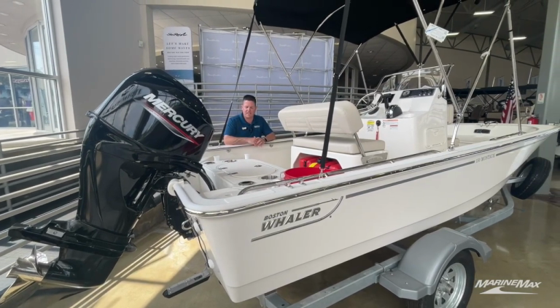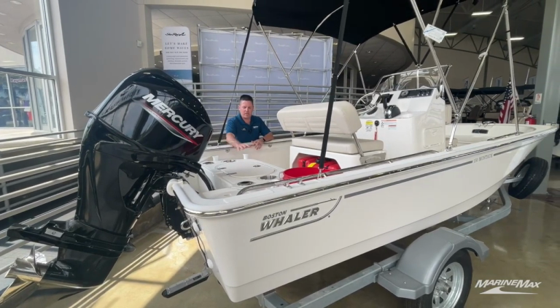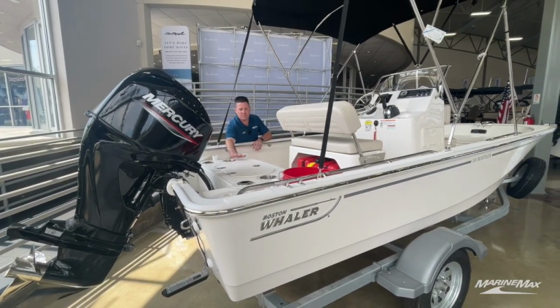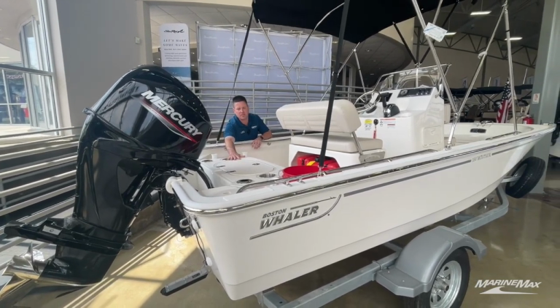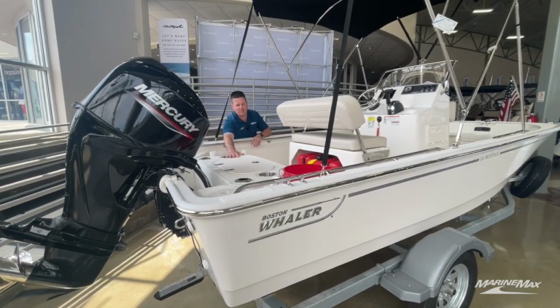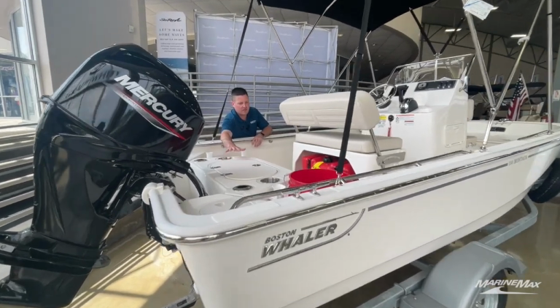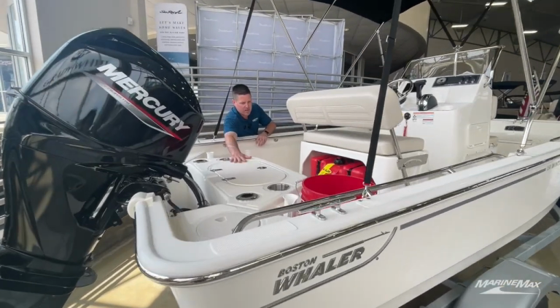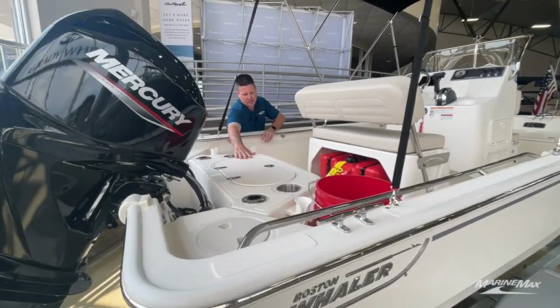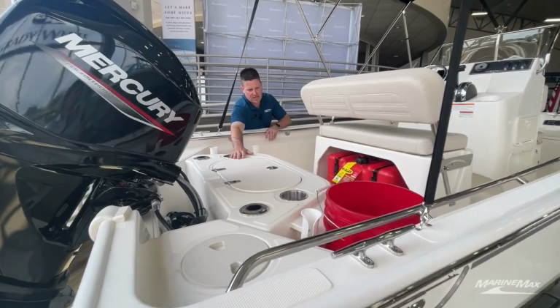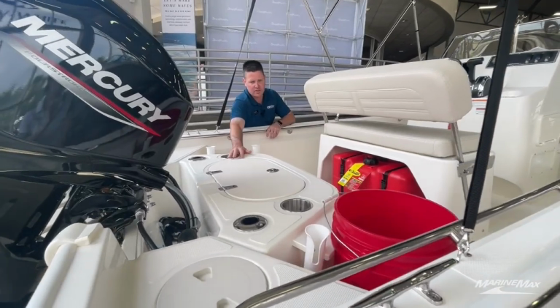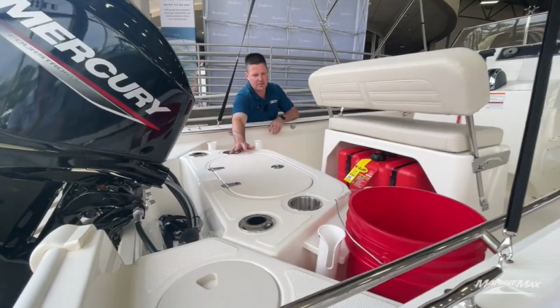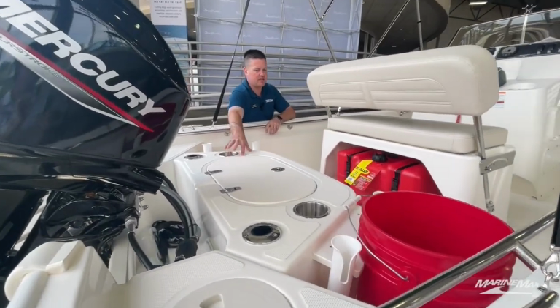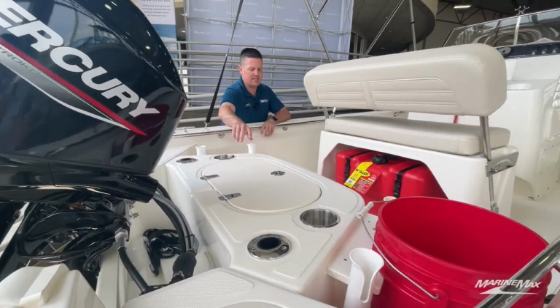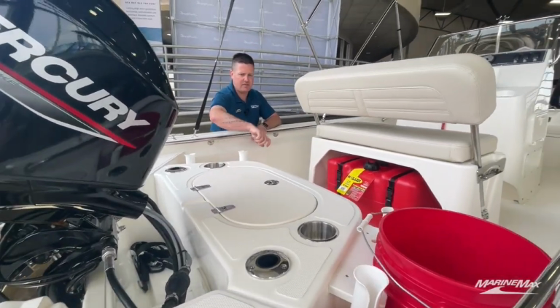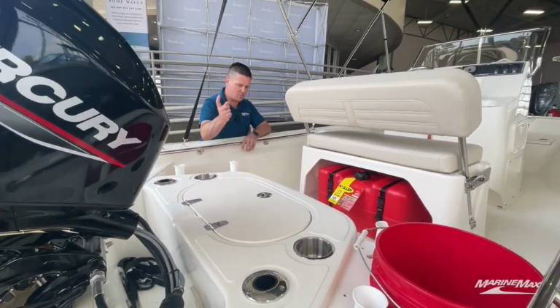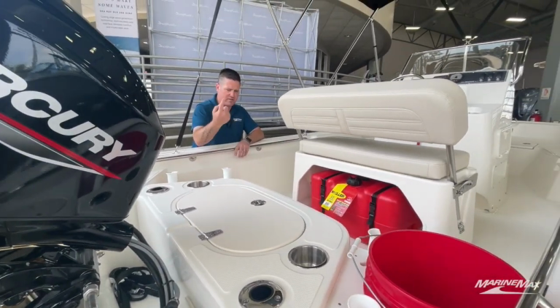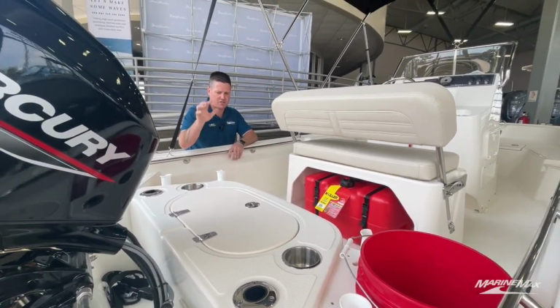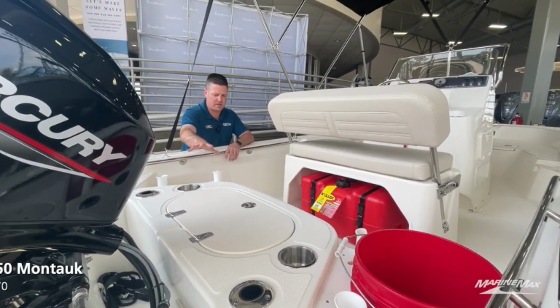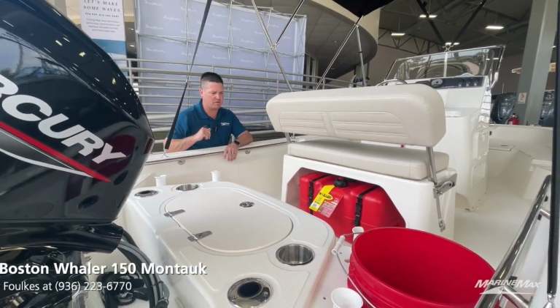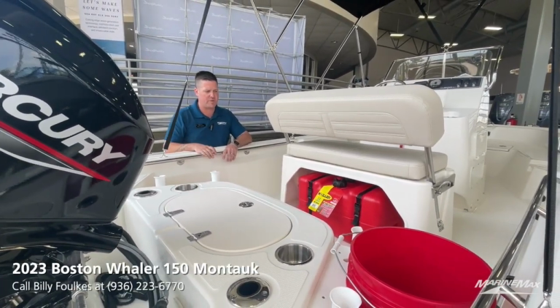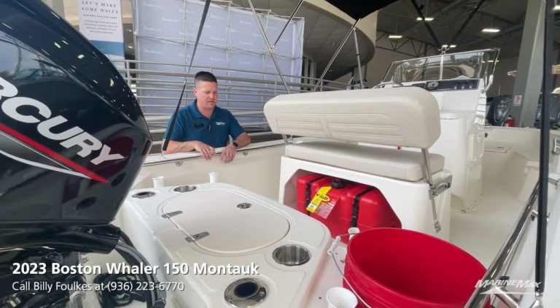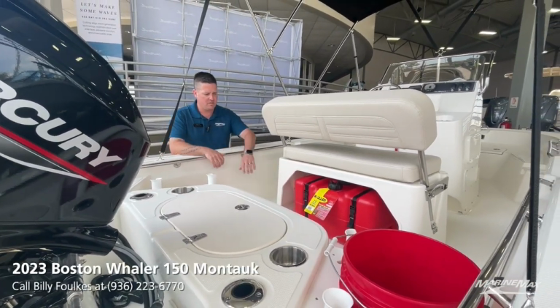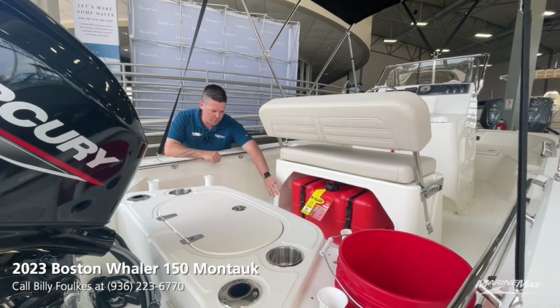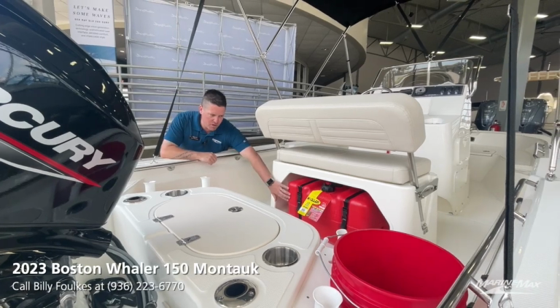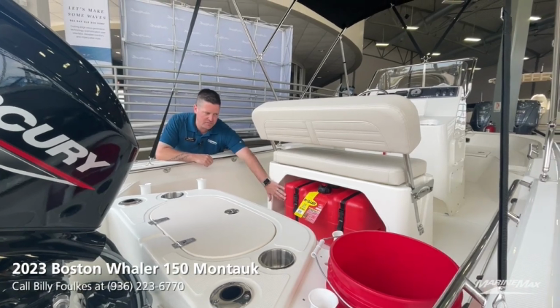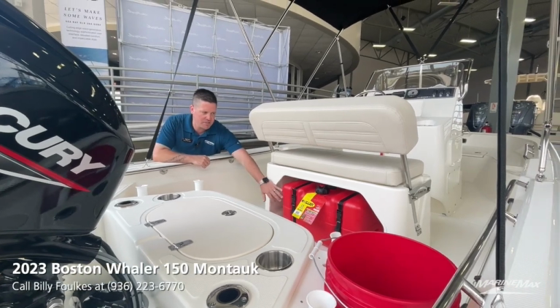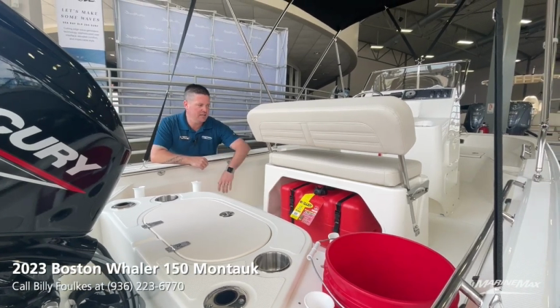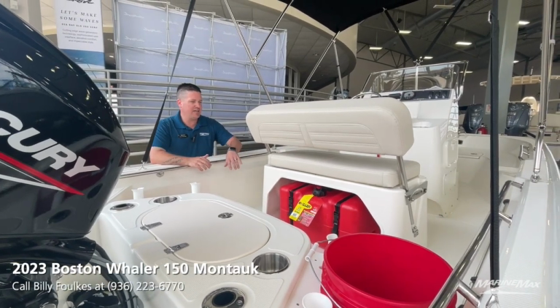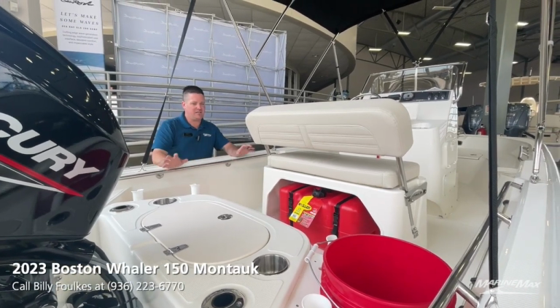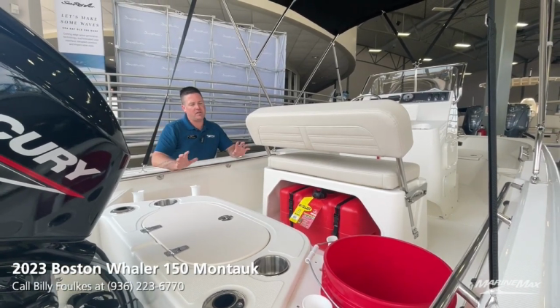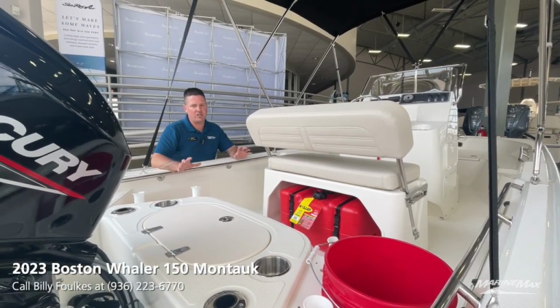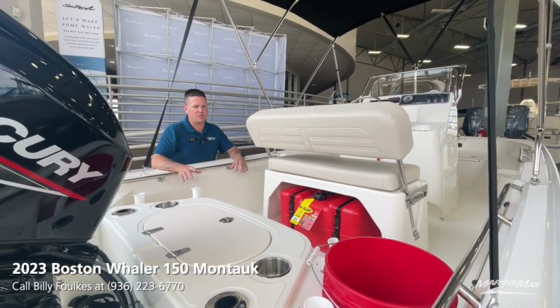We optioned it with the livewell right here — light blue interior inside of it, rounded edges, plenty of room for your bait. There's also a removable 12-gallon fuel tank that's going to give you plenty of range on this boat.